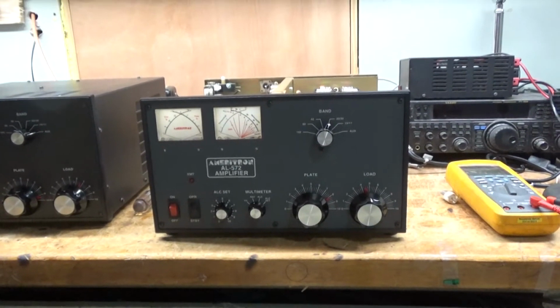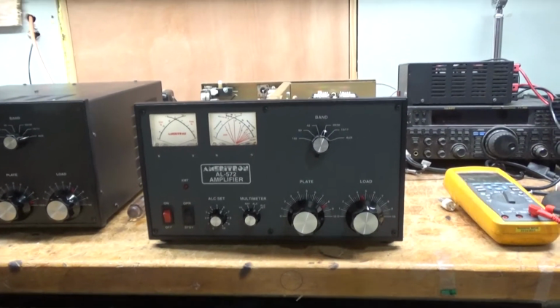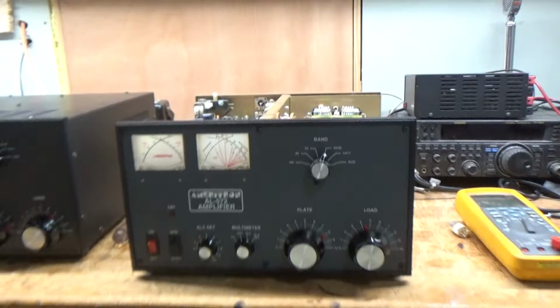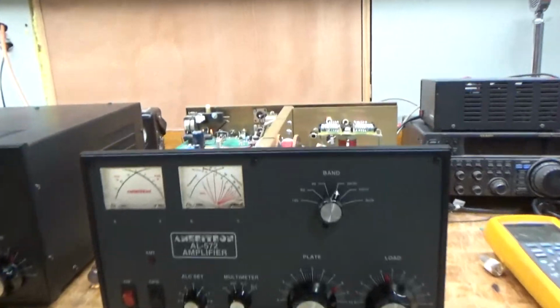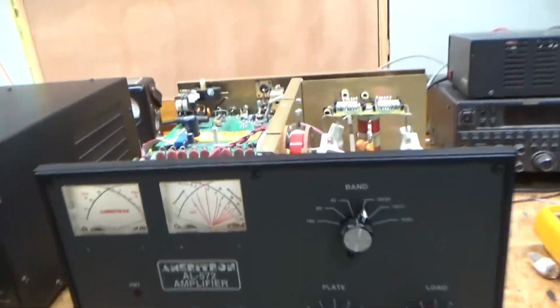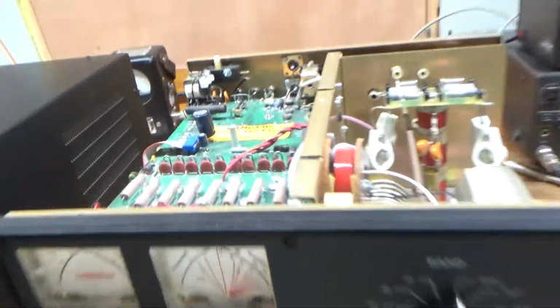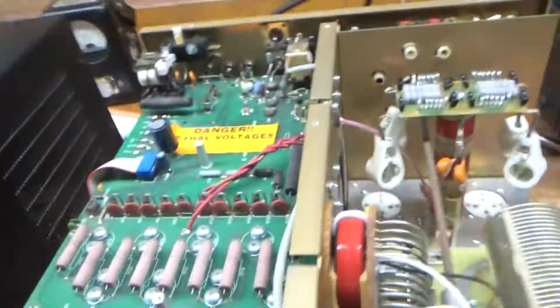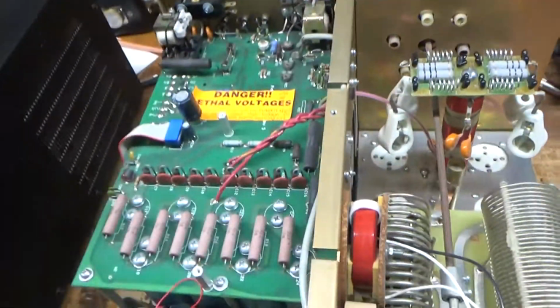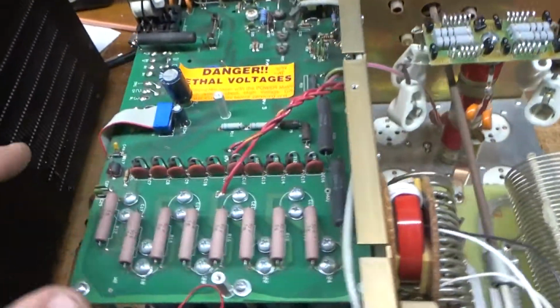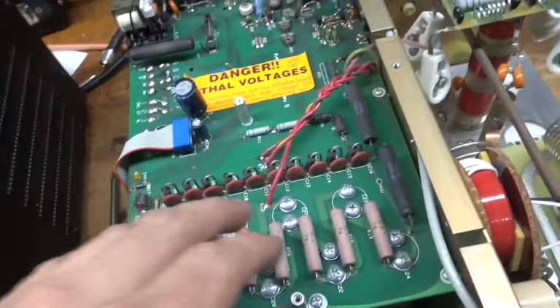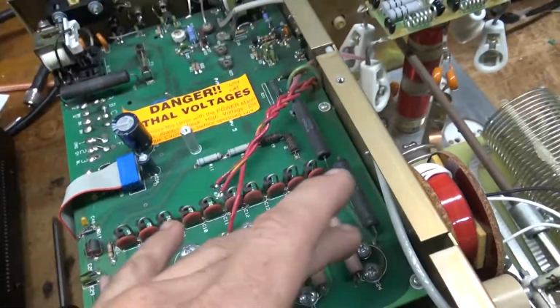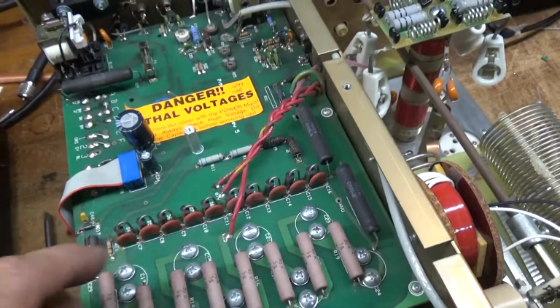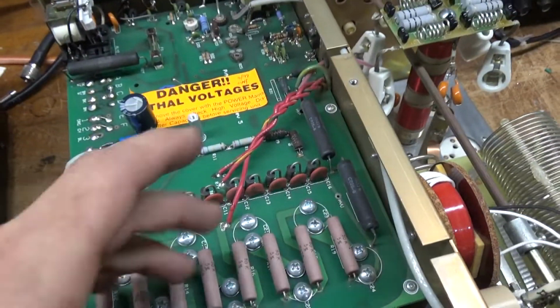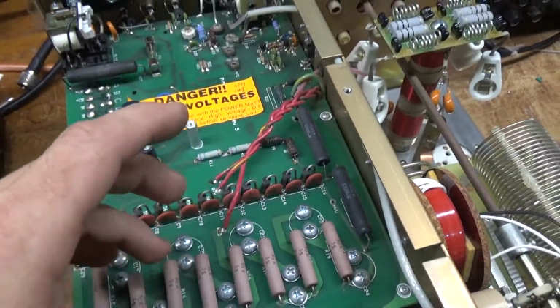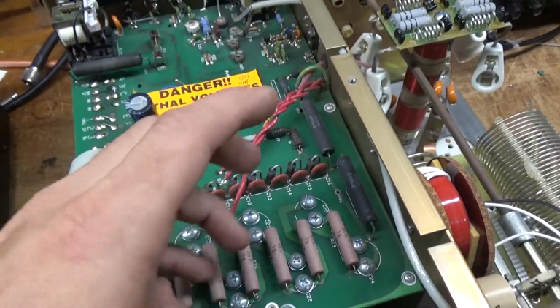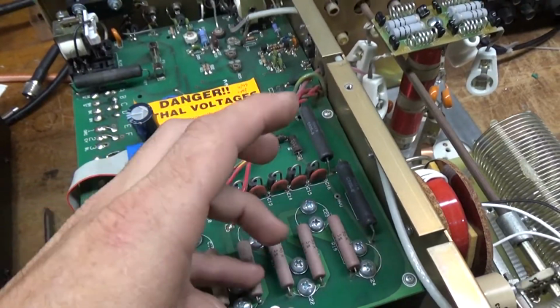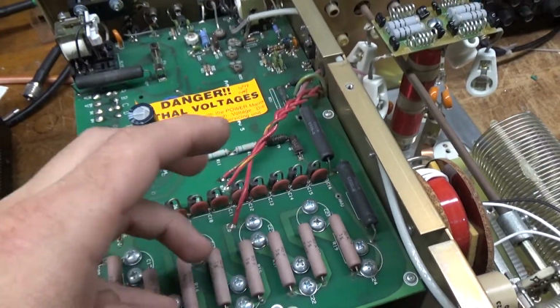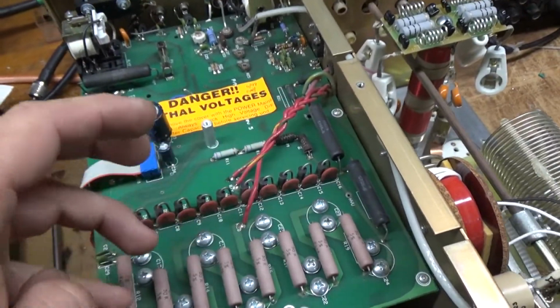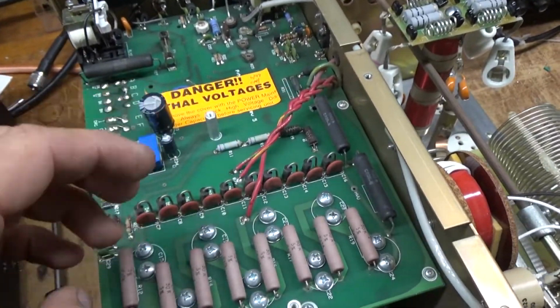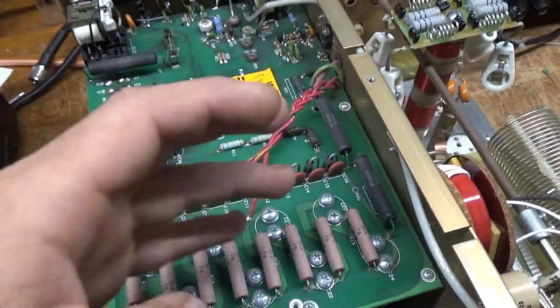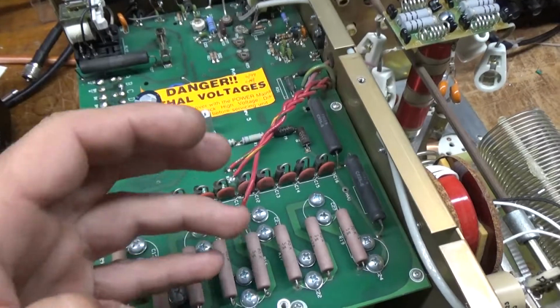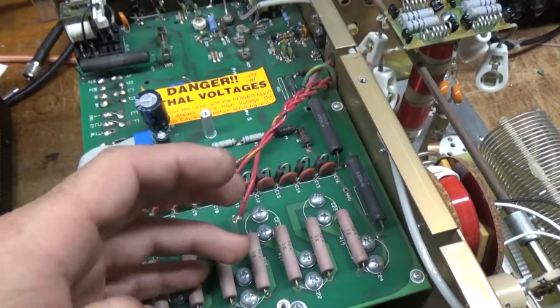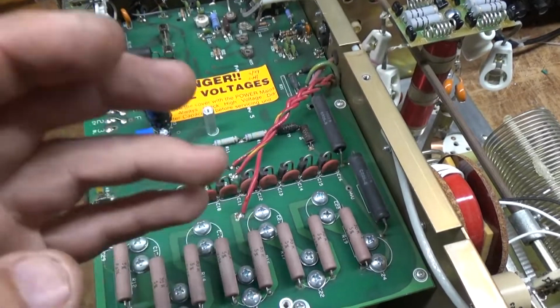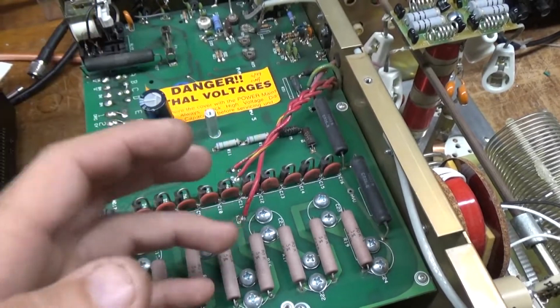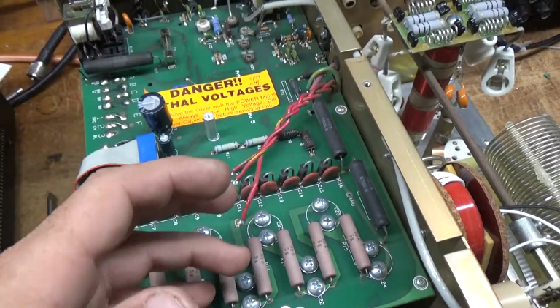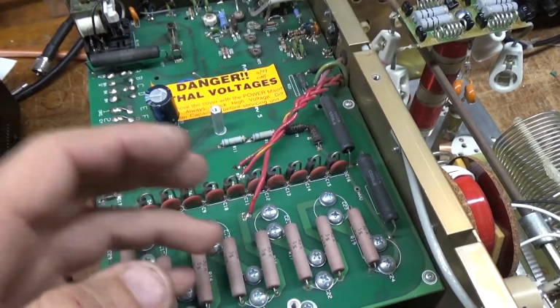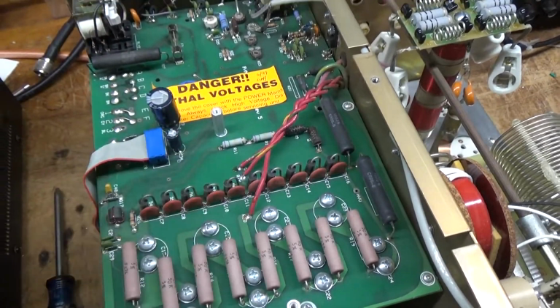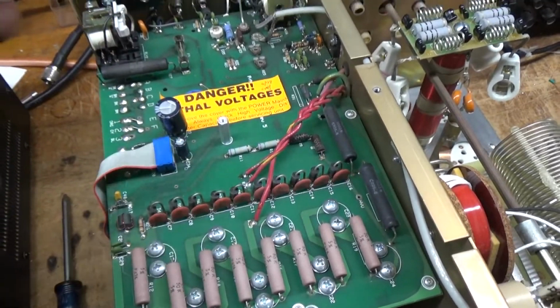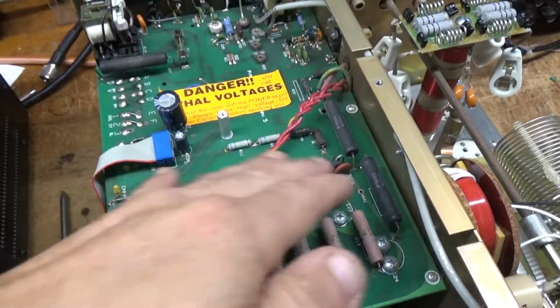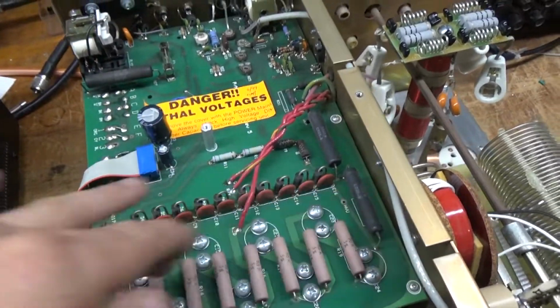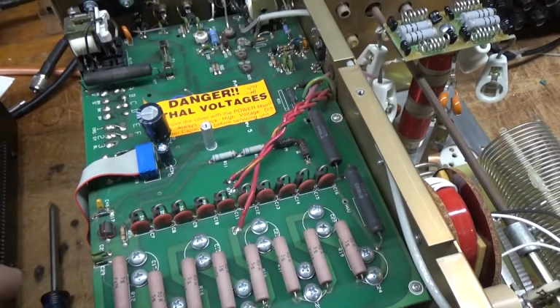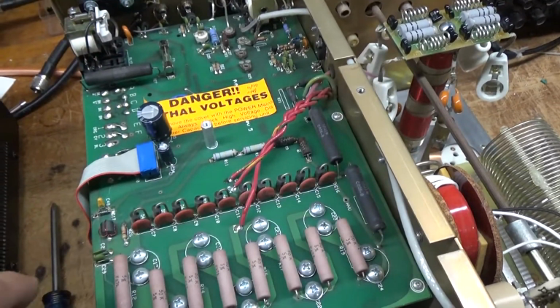This thing has a lot of problems. I'm going to go ahead and lift one end of the pink resistors, take a reading, and they'll get replaced.